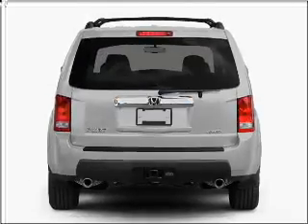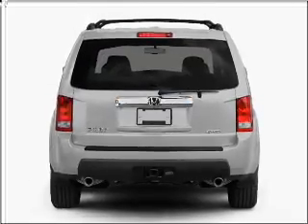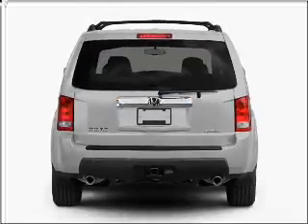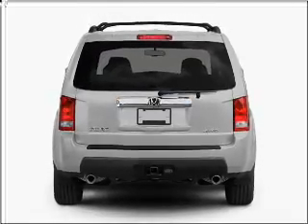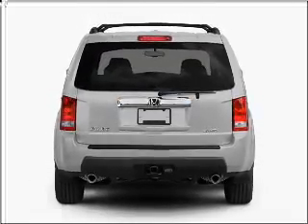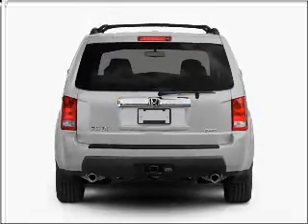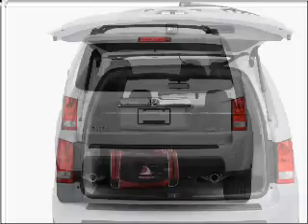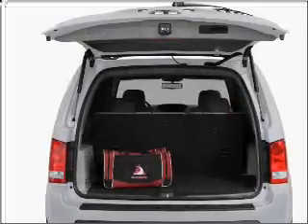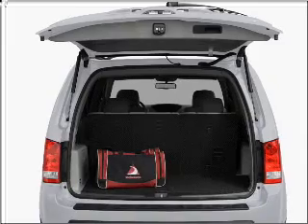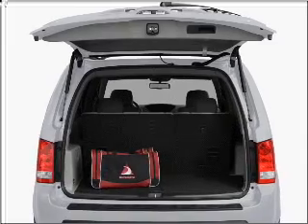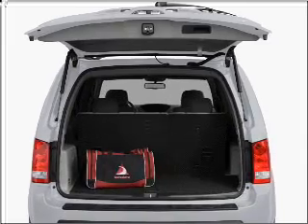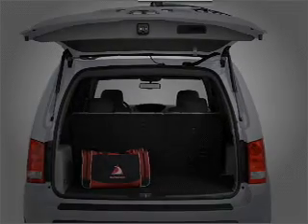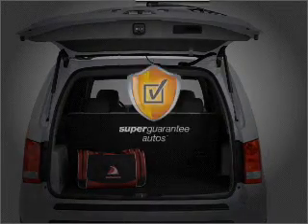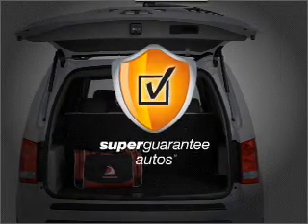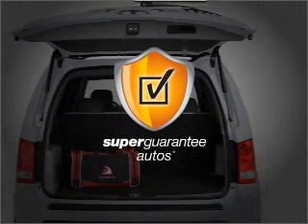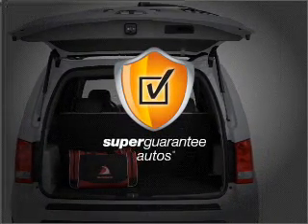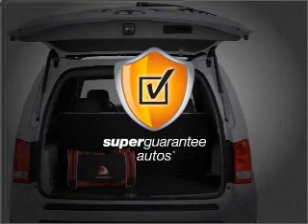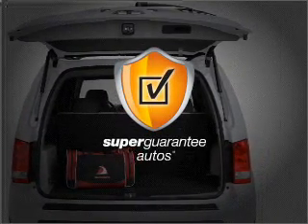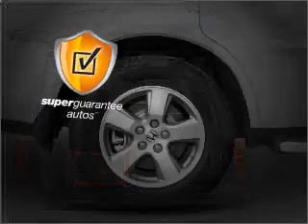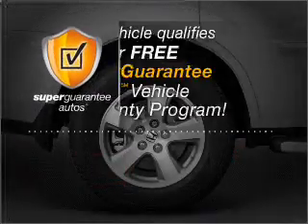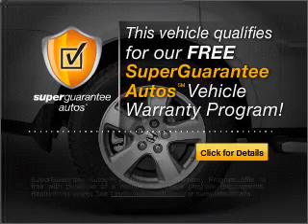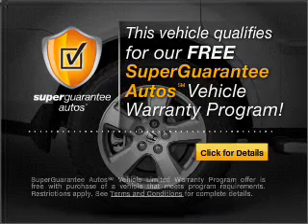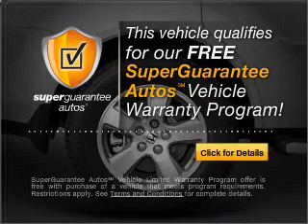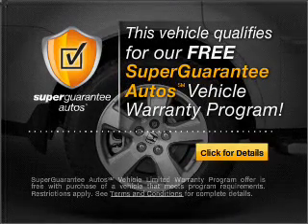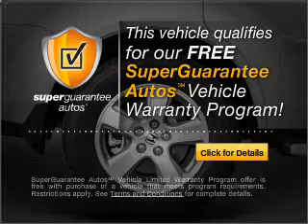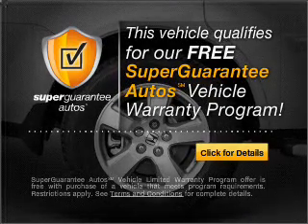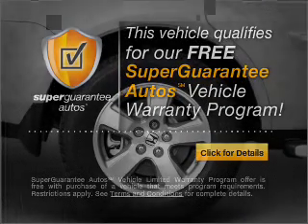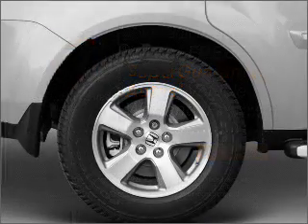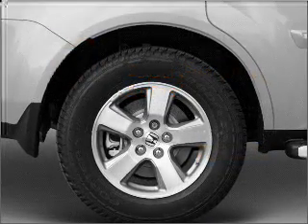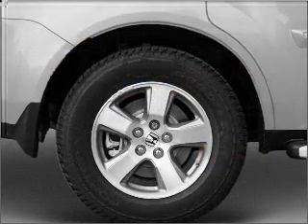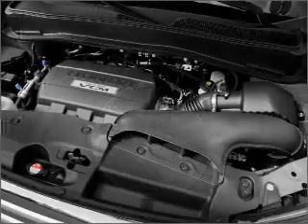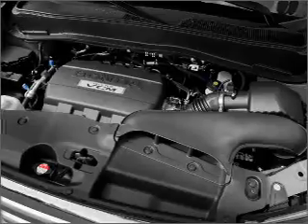With a solid six-cylinder engine connected to a smooth-shifting five-speed automatic transmission, this vehicle qualifies for our free Super Guarantee Autos Vehicle Warranty Program. Buy a vehicle and get a free warranty from us, only at EveryCarListed.com.